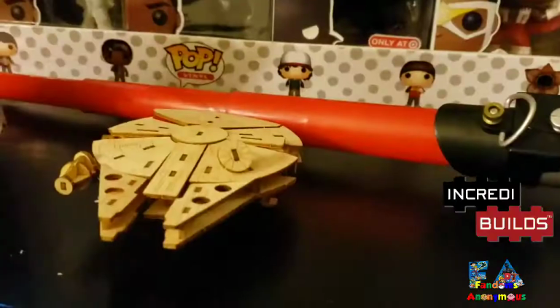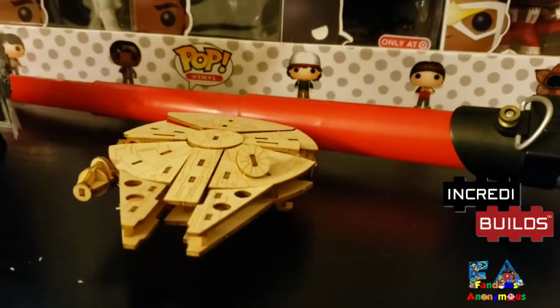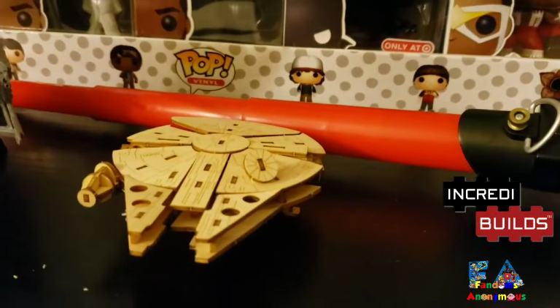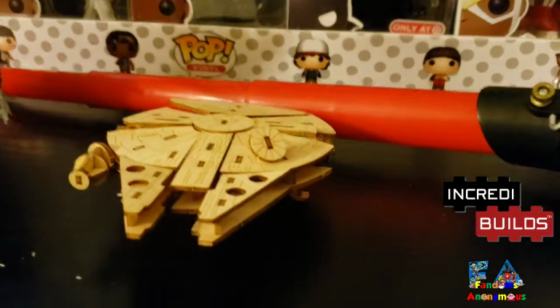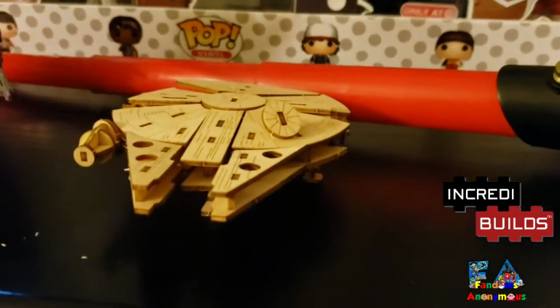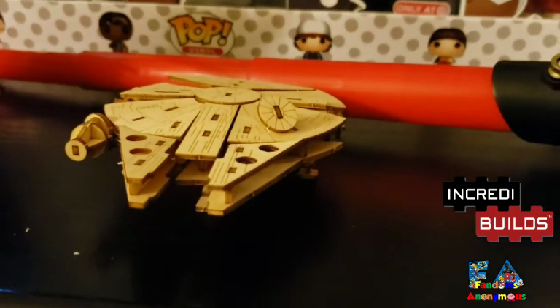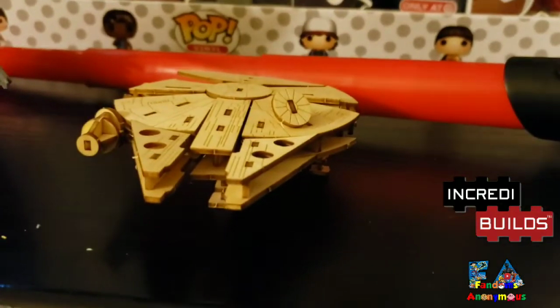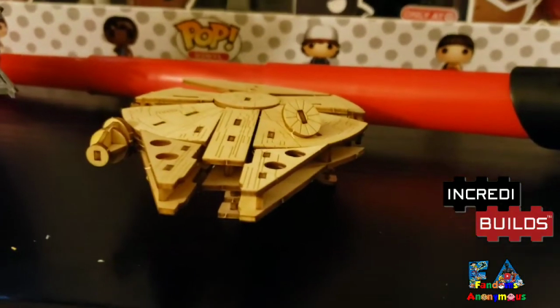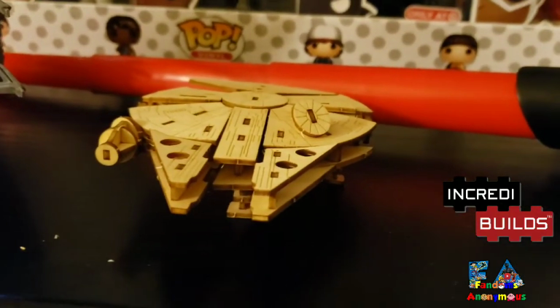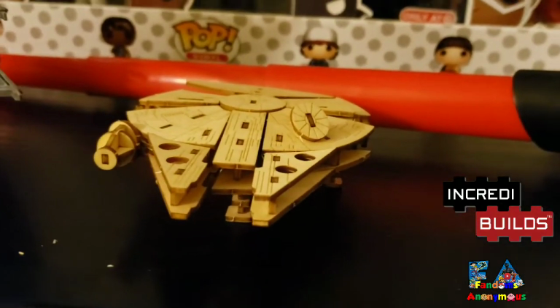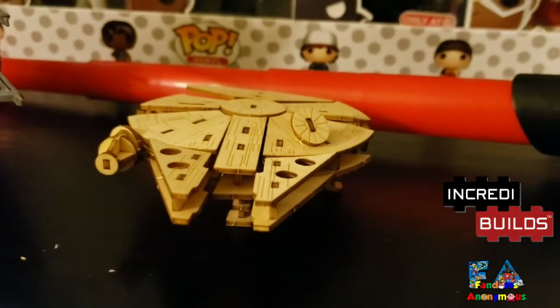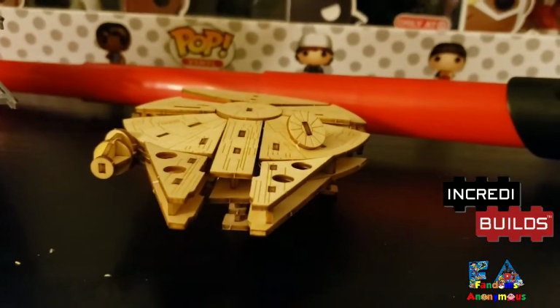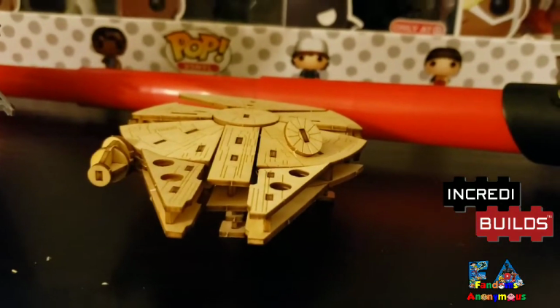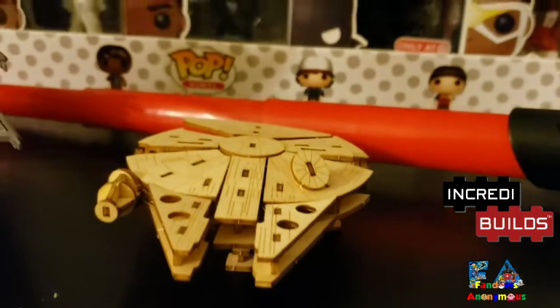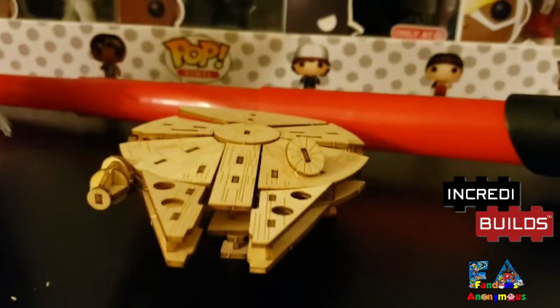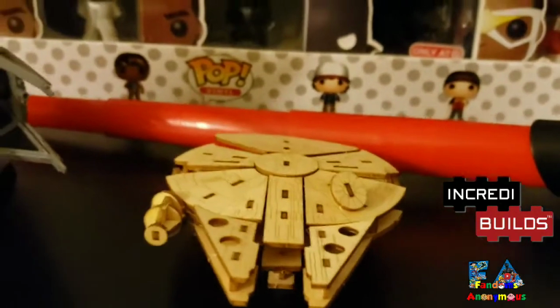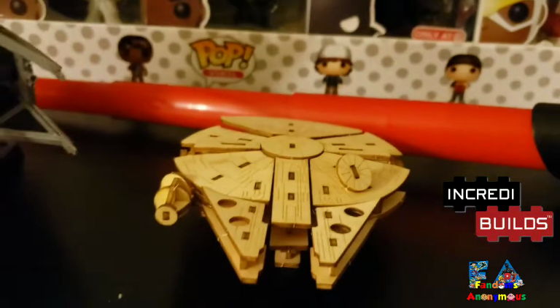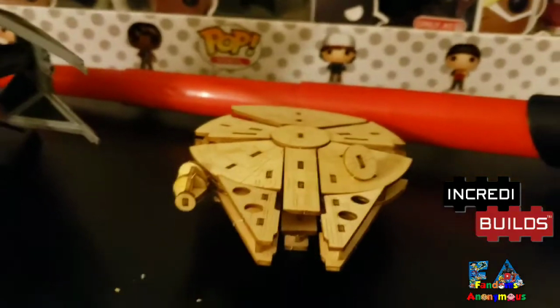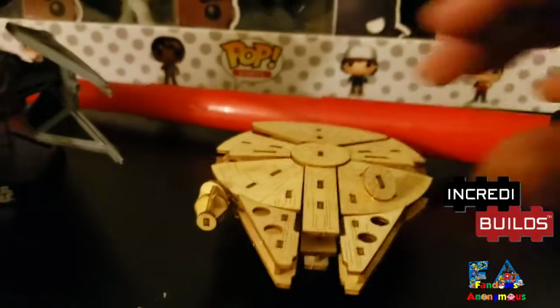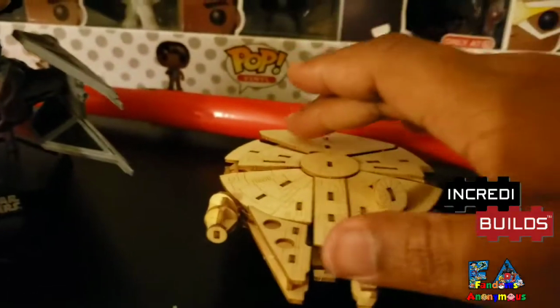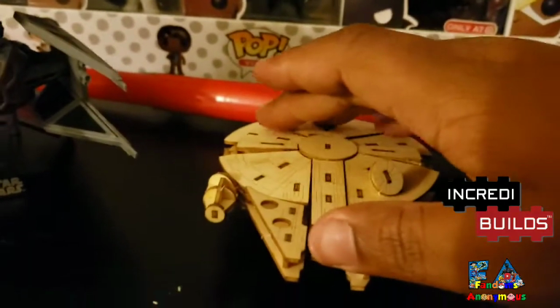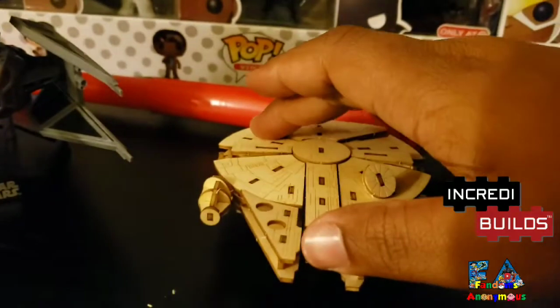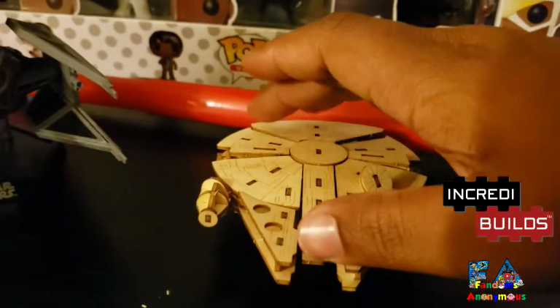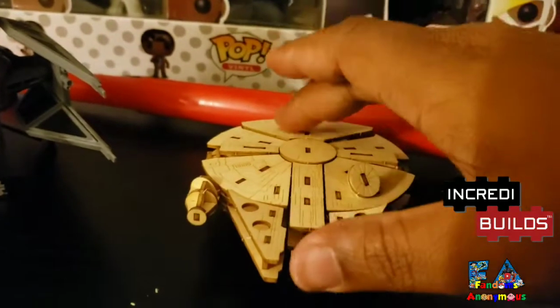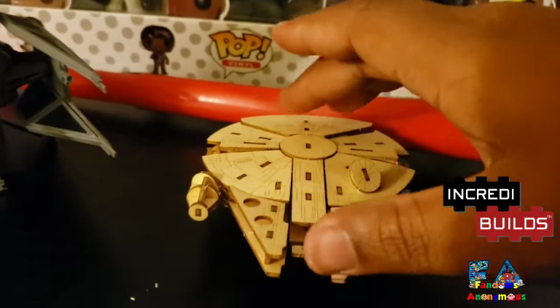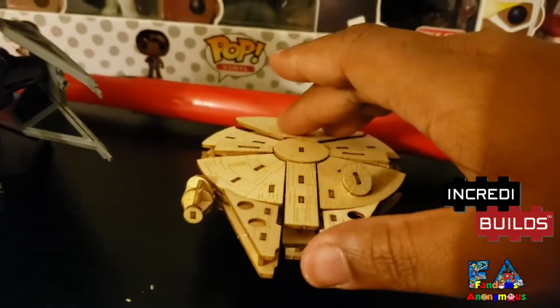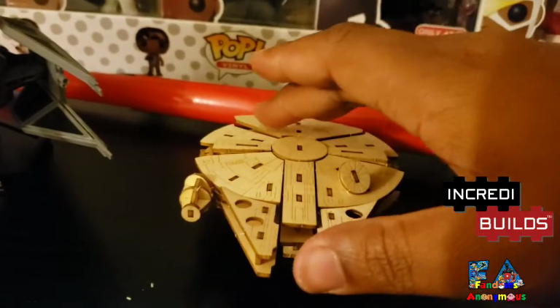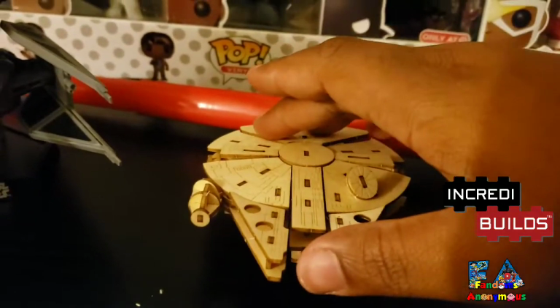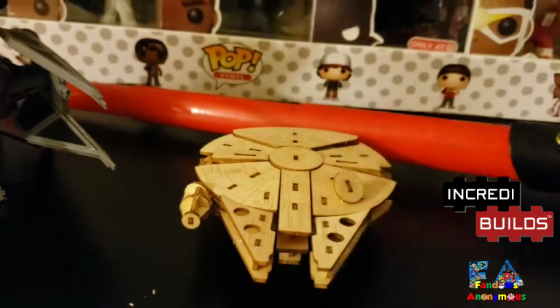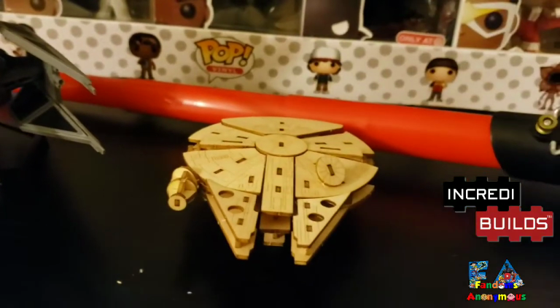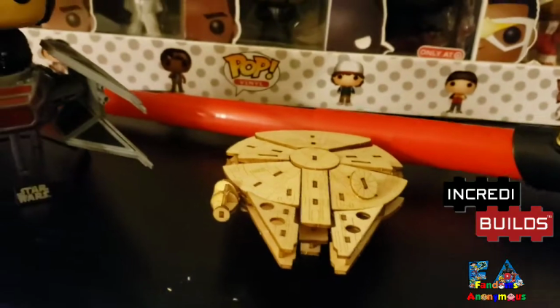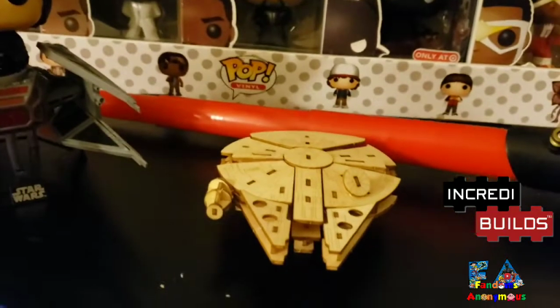So guys, there you have it. Incredibles. We built the Millennium Falcon. There we go. This was an awesome build, guys.